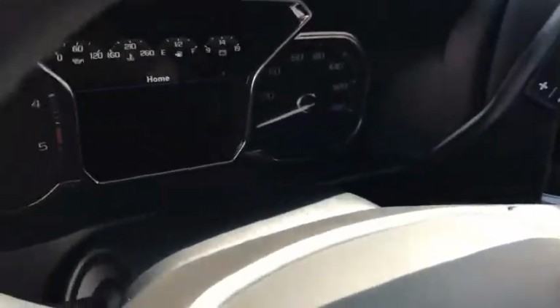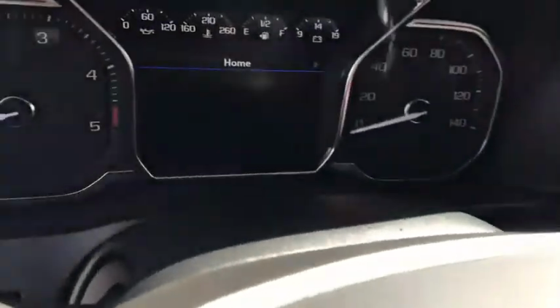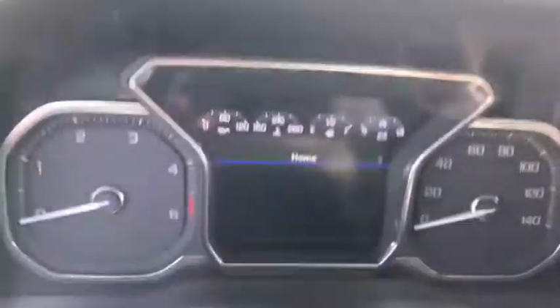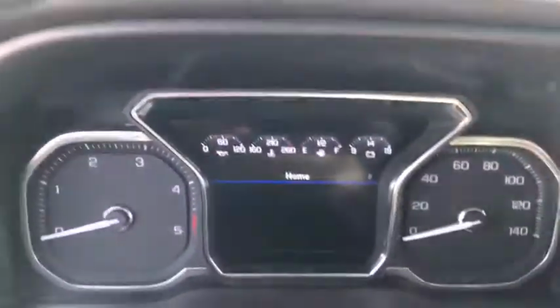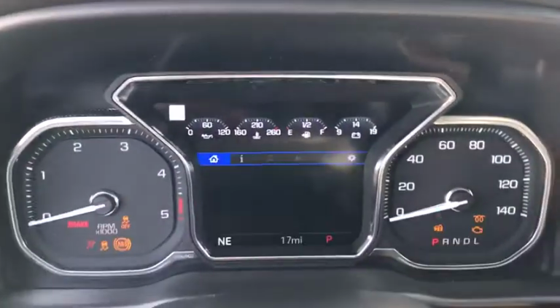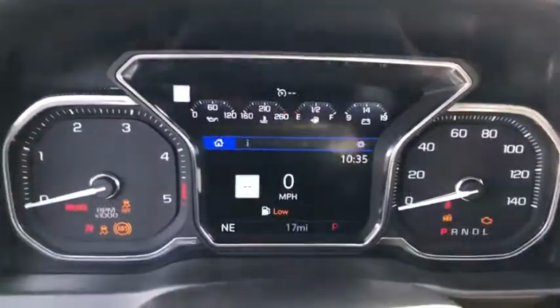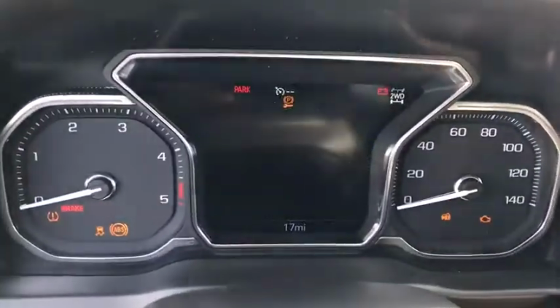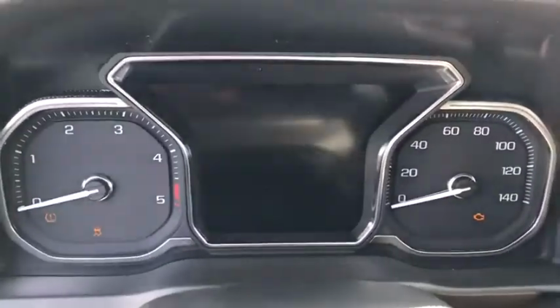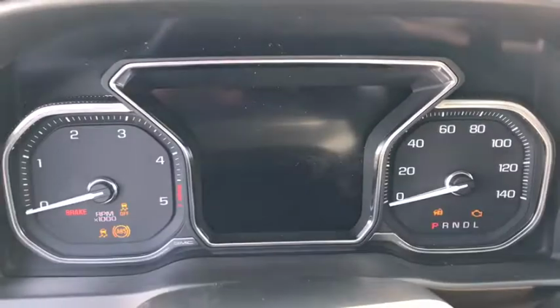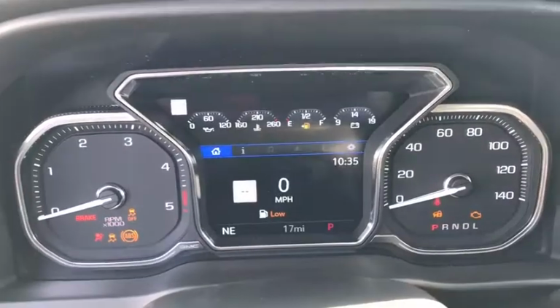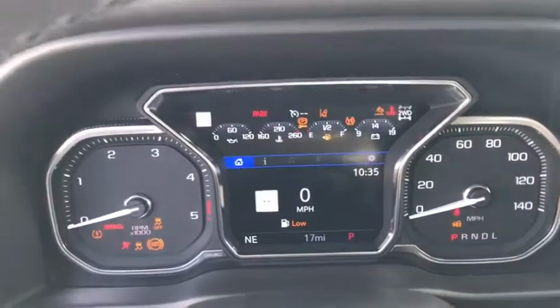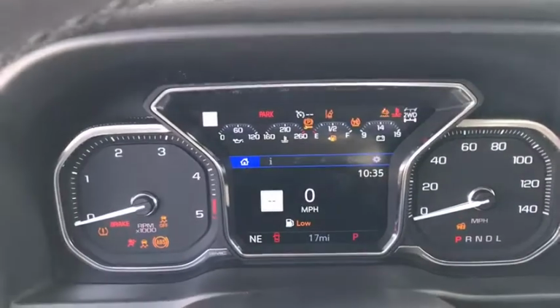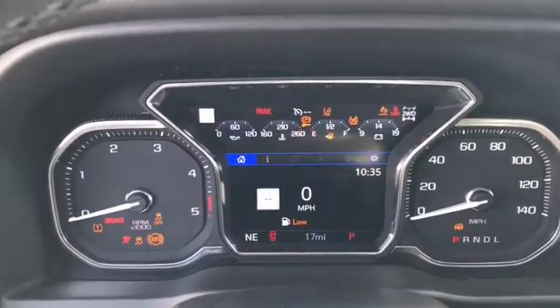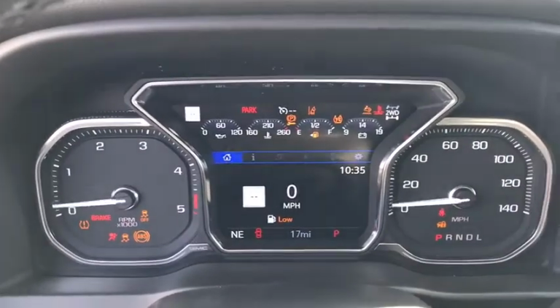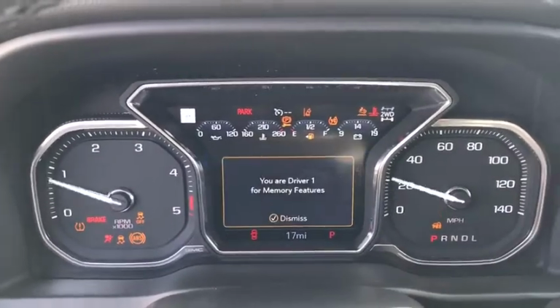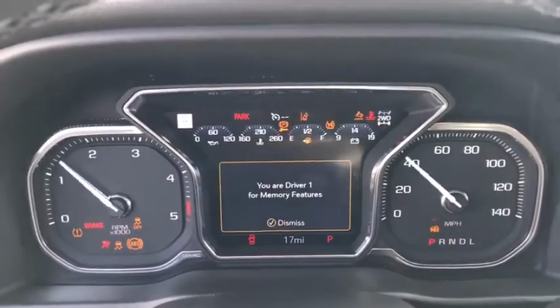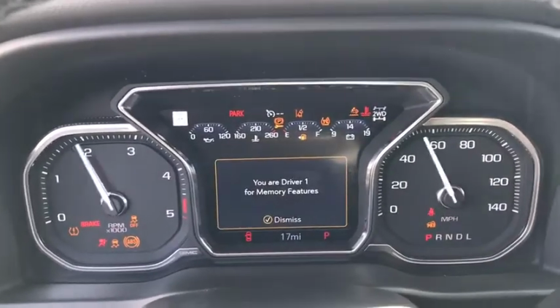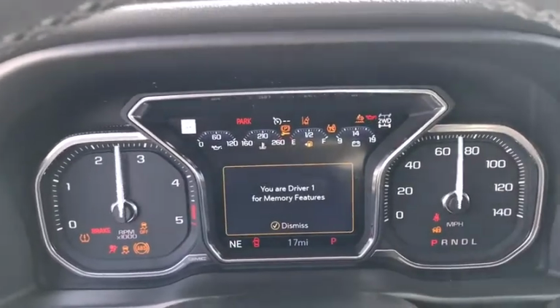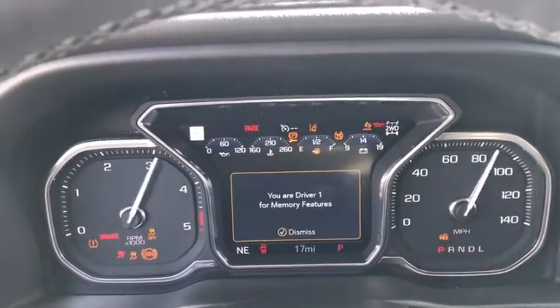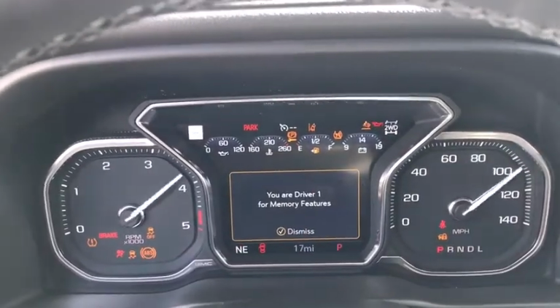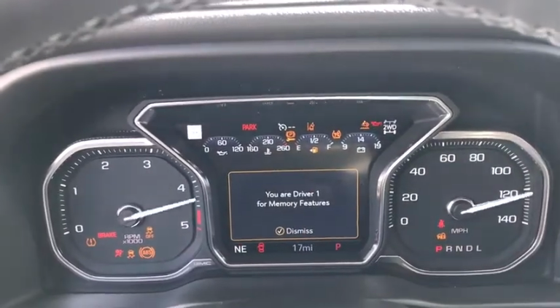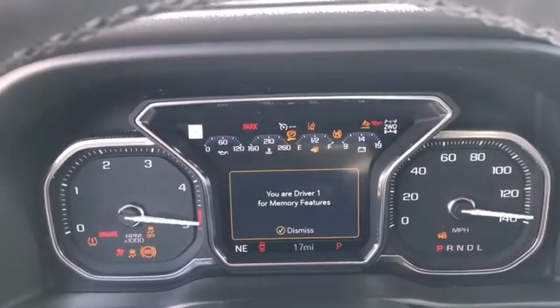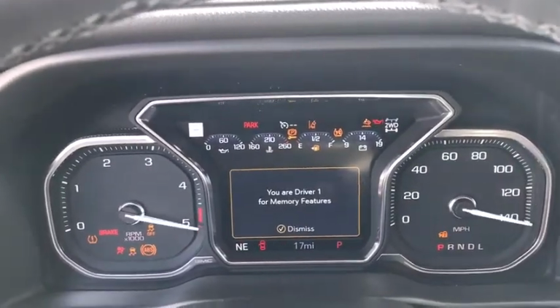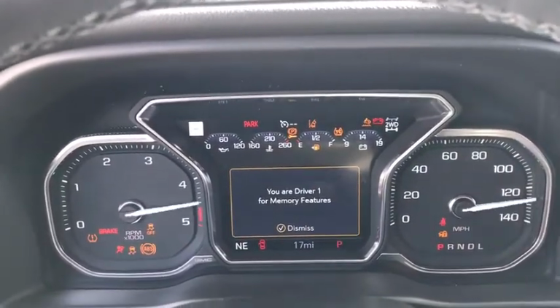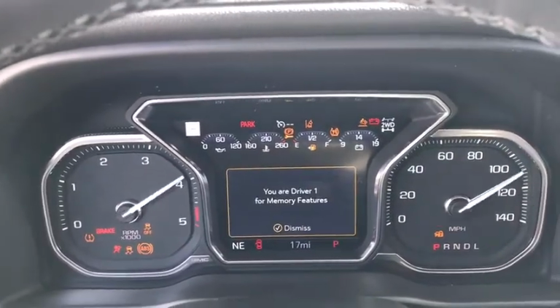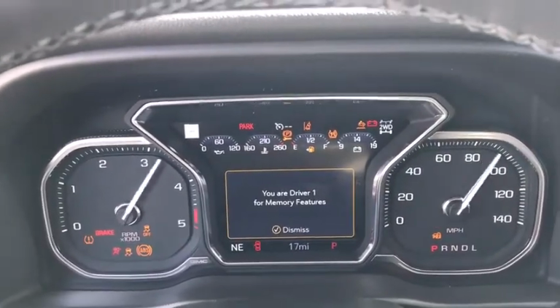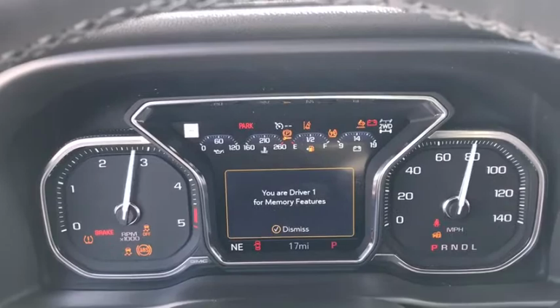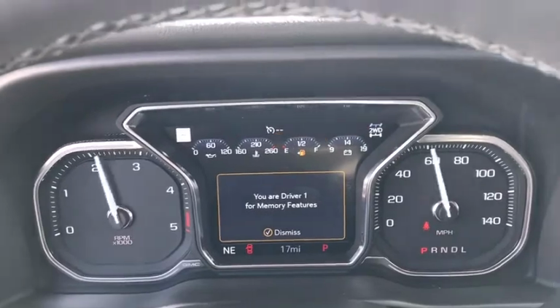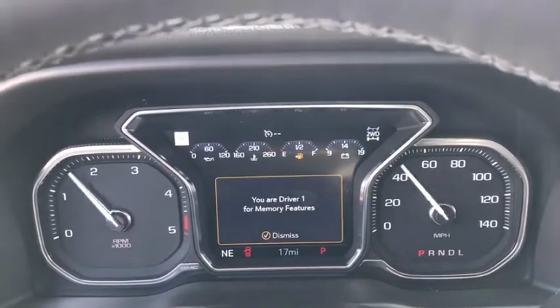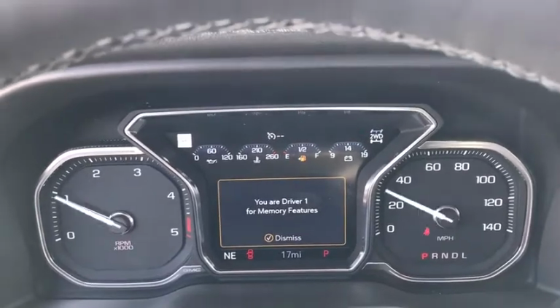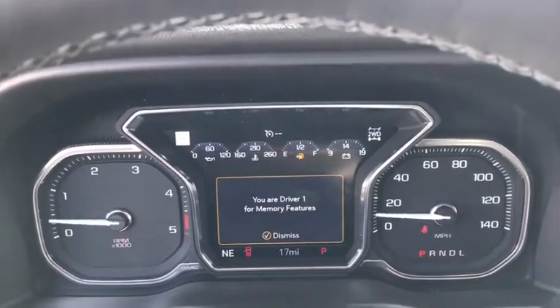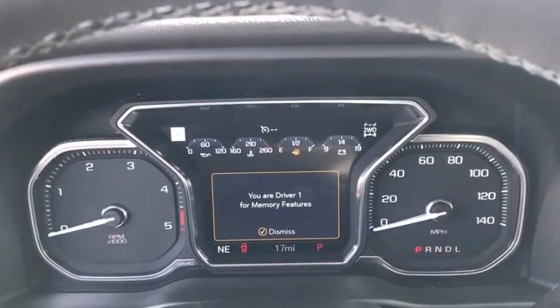Leather-wrapped steering wheel, Bluetooth, adjustable steering wheel, floor mats, four-wheel drive, cruise control, auto-dimming rear-view mirror, keyless start.